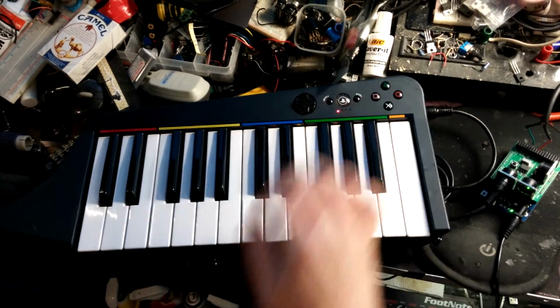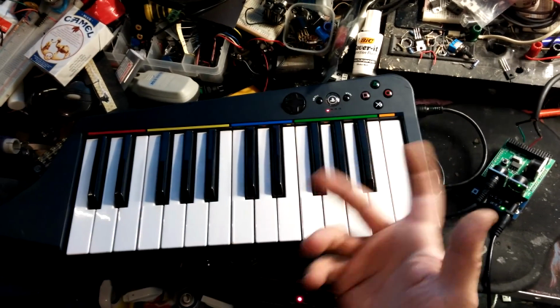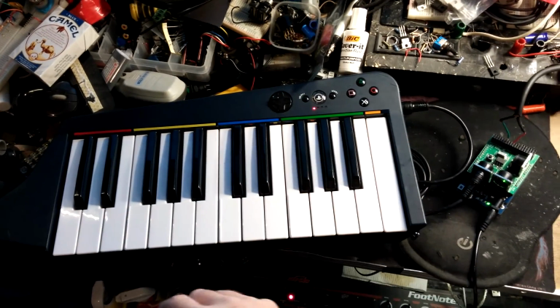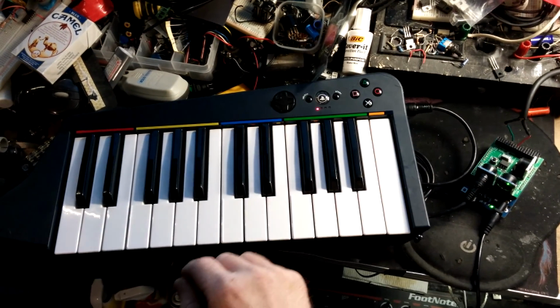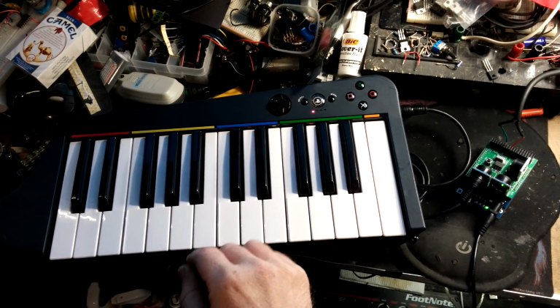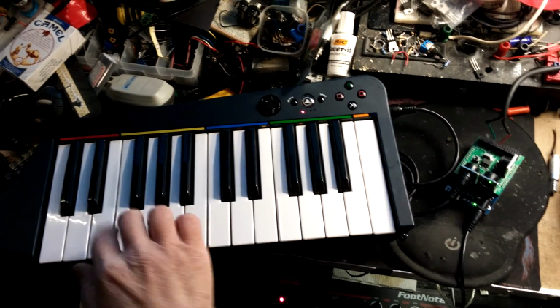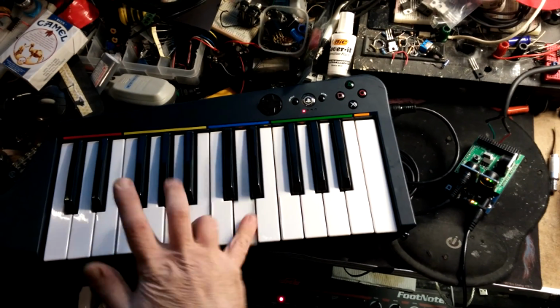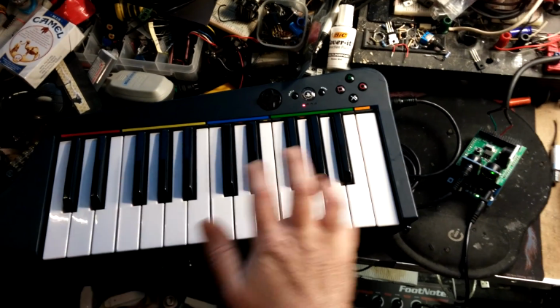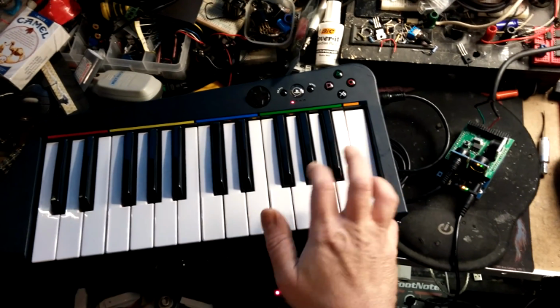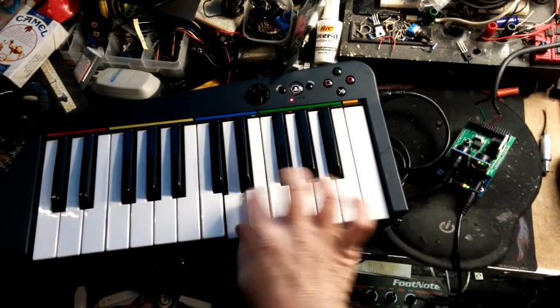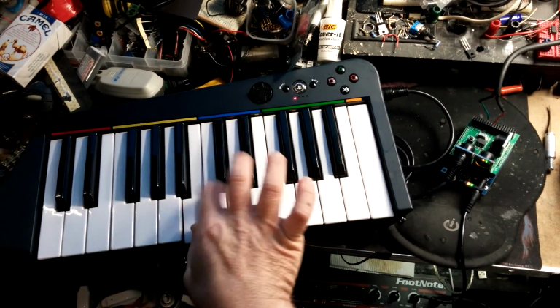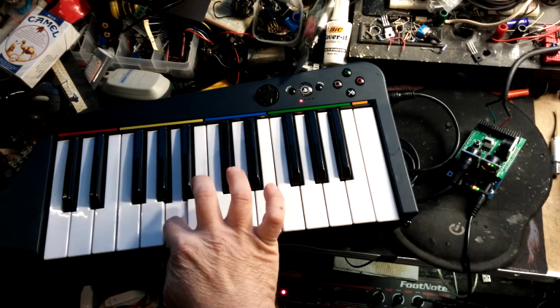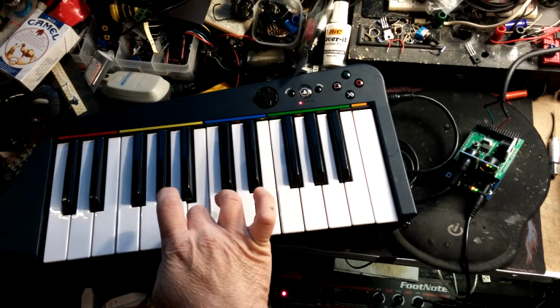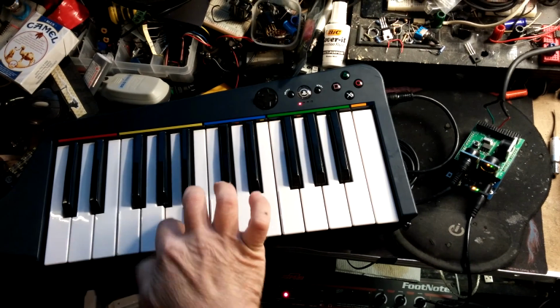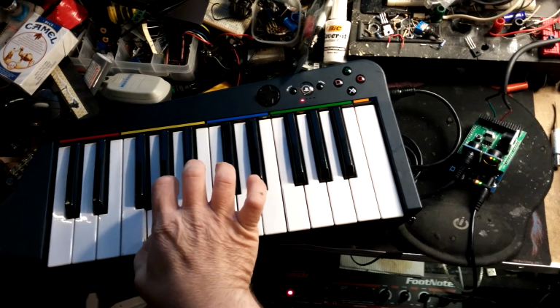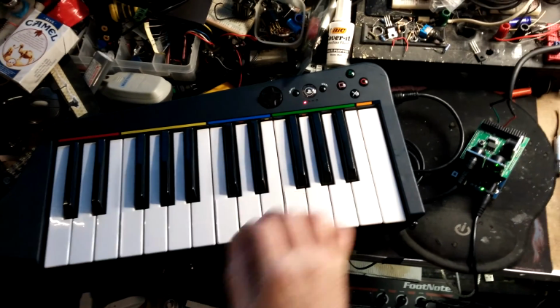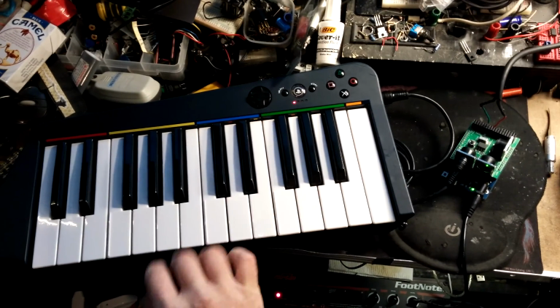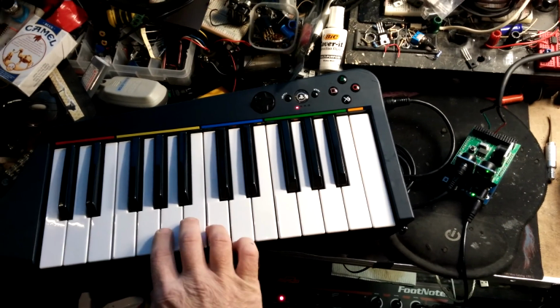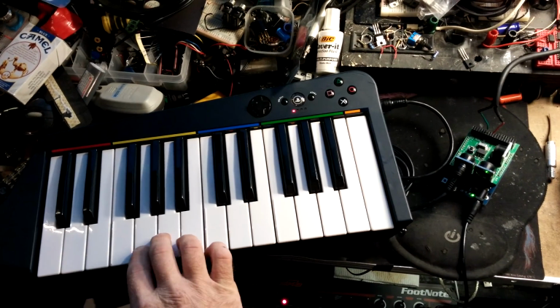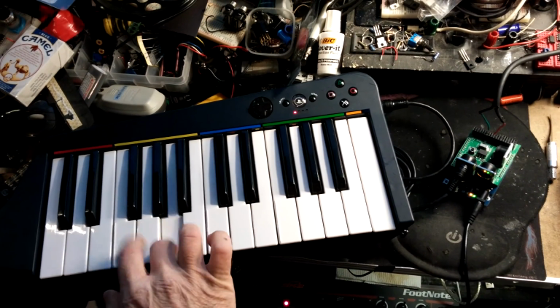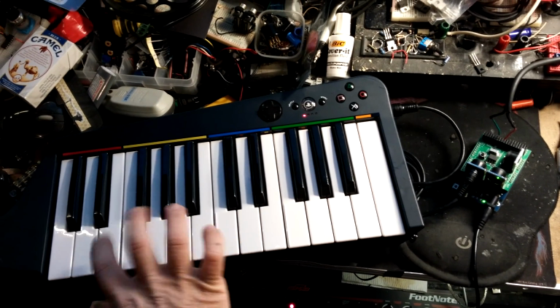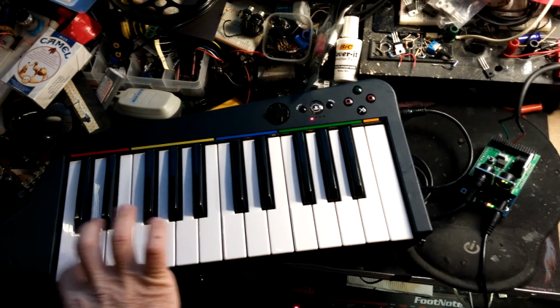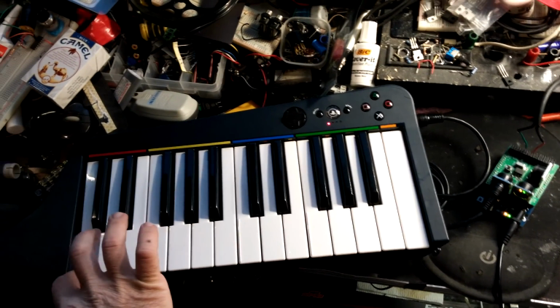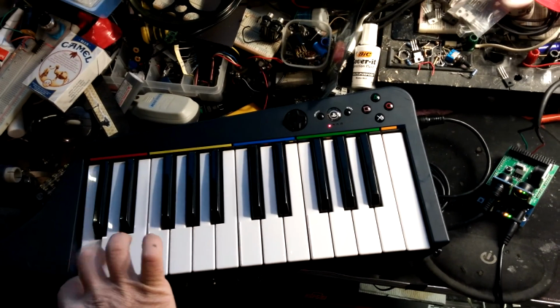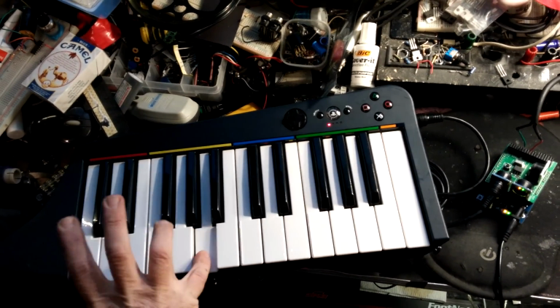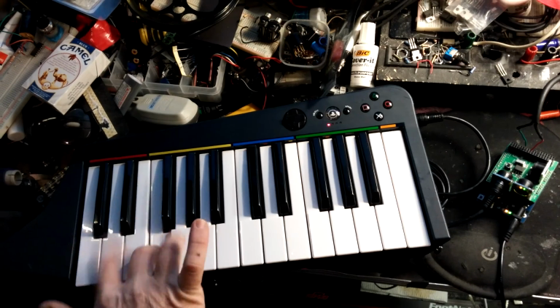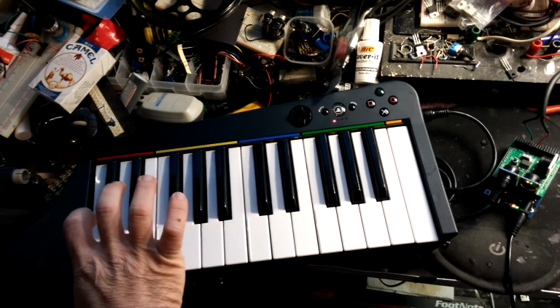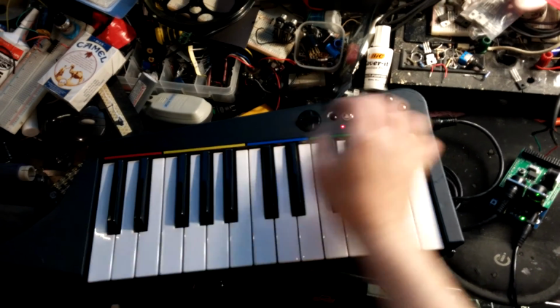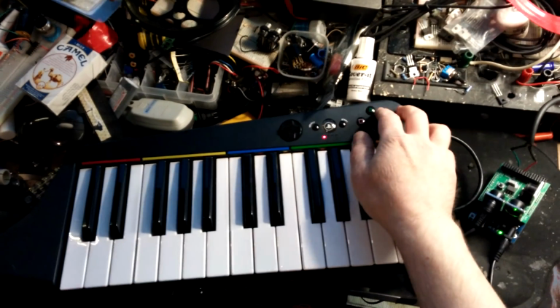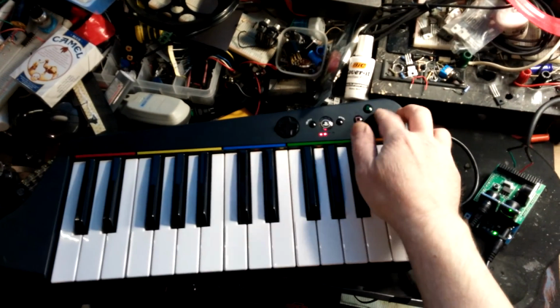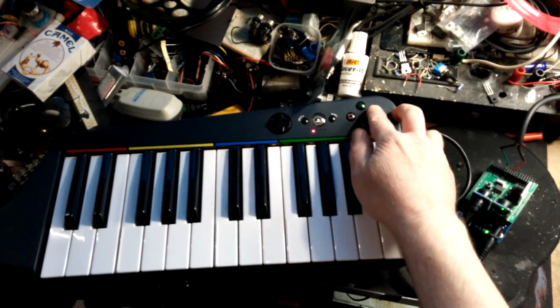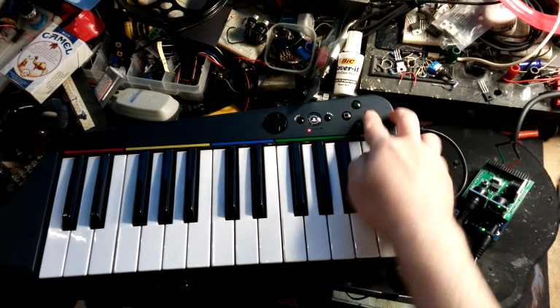Right now it's just a square wave, but you can do whatever you want. That seems to have some problems at the lower notes tracking it, but it works.